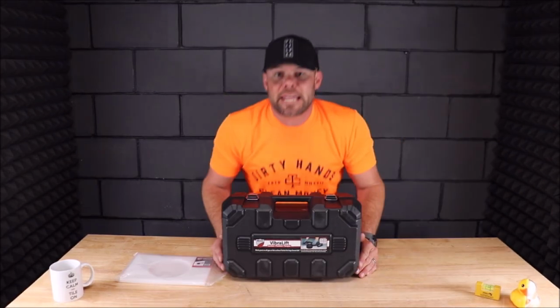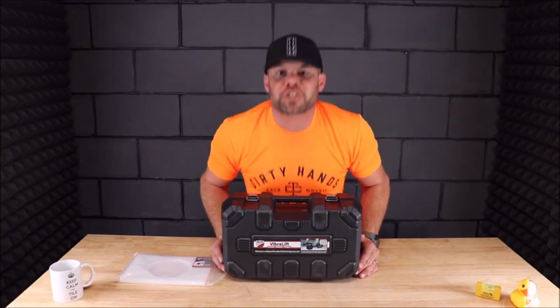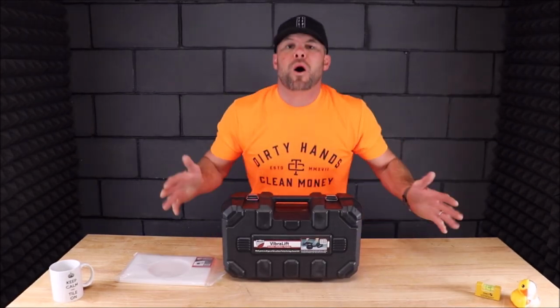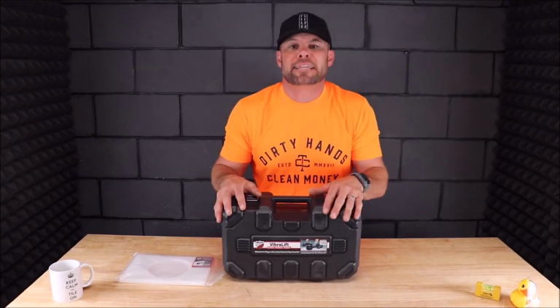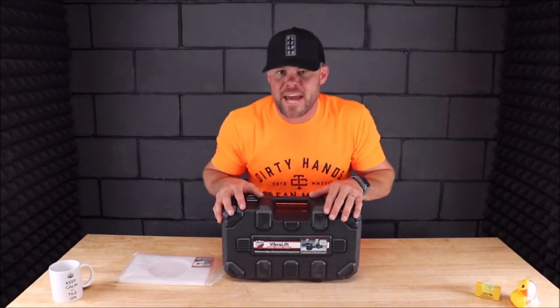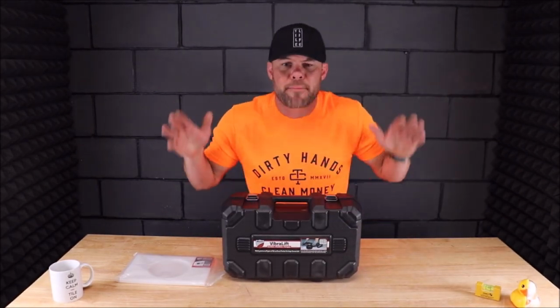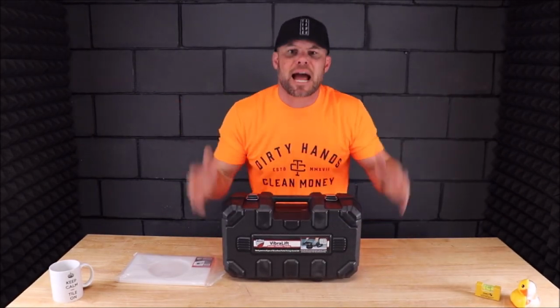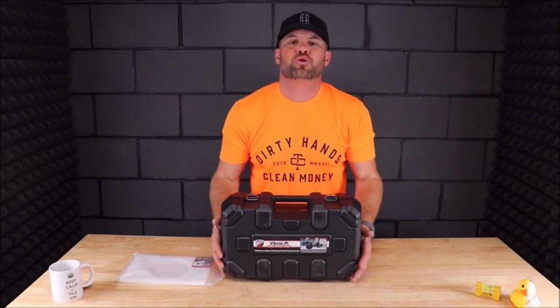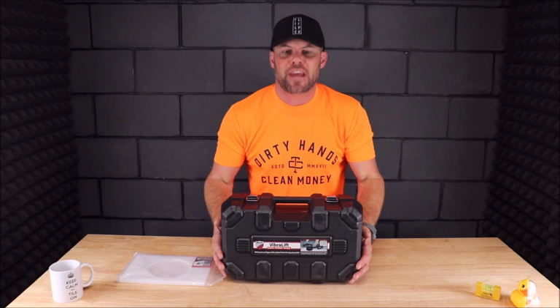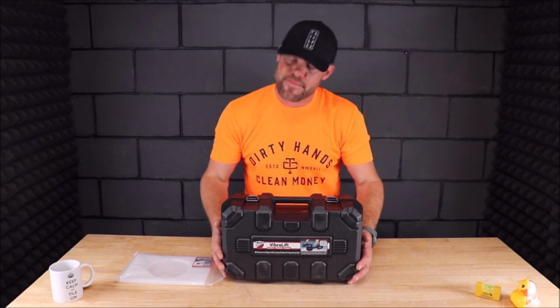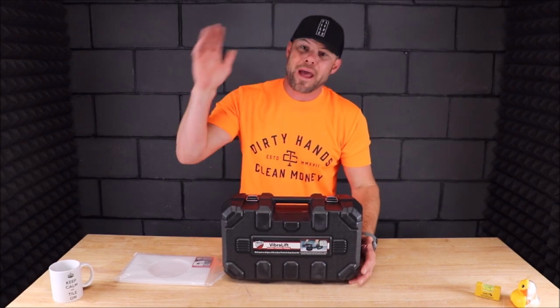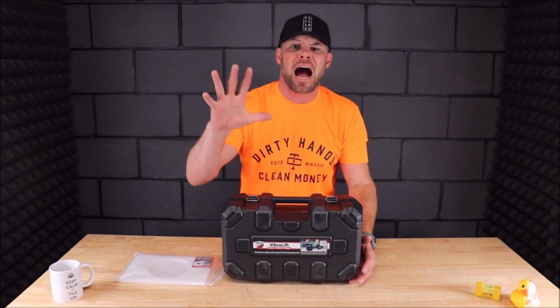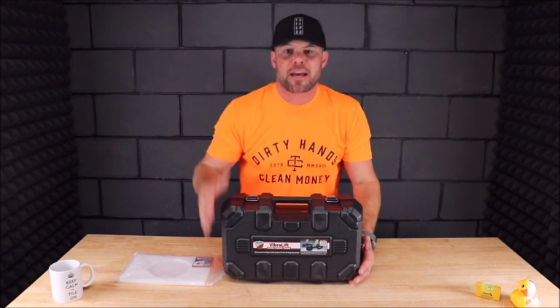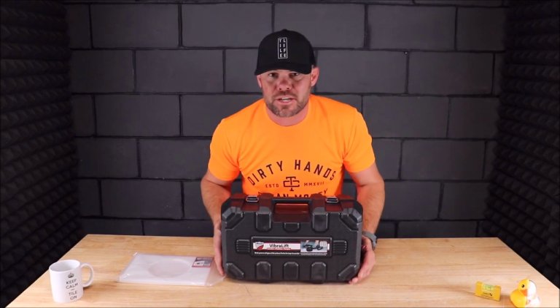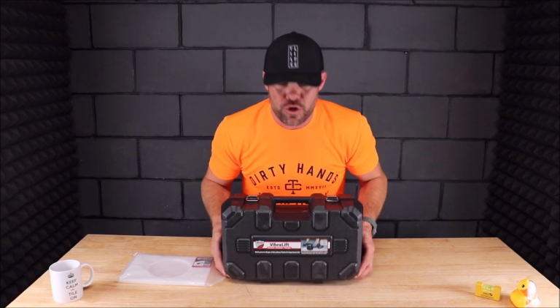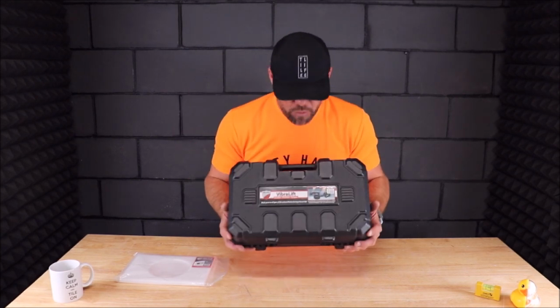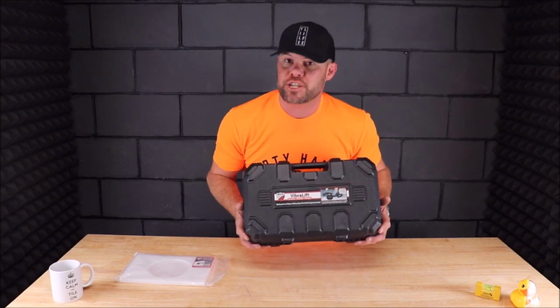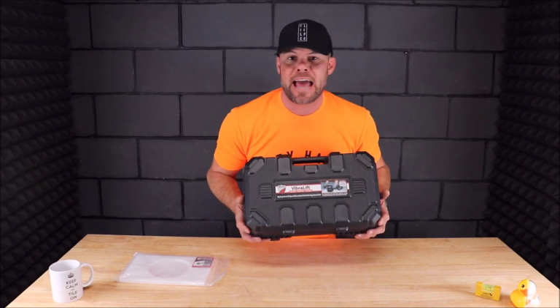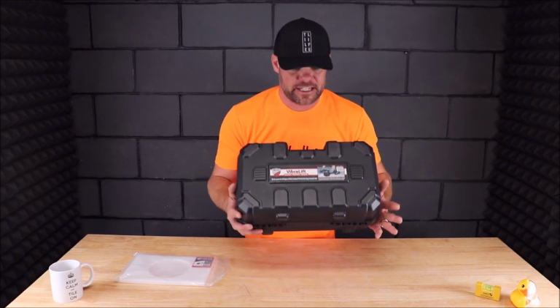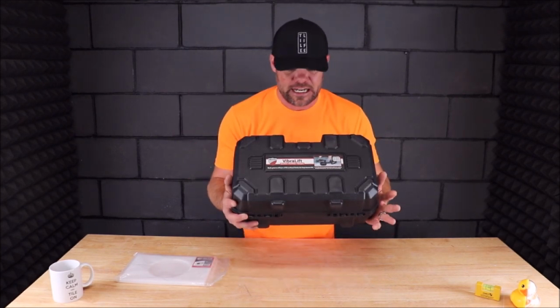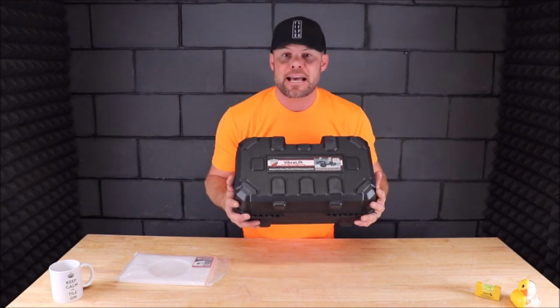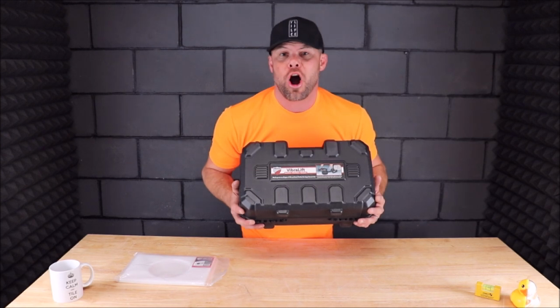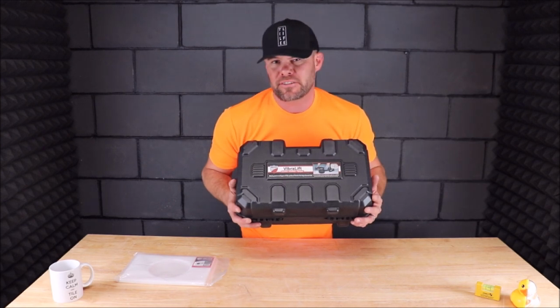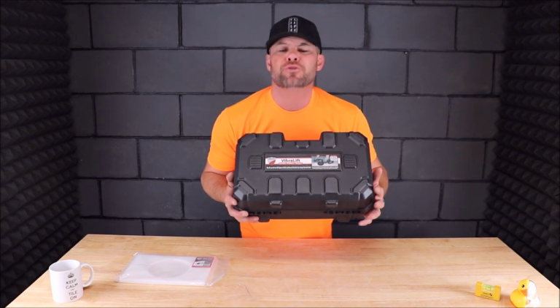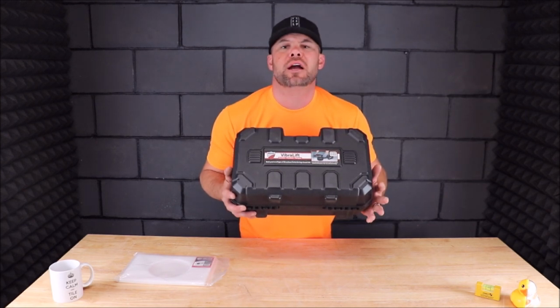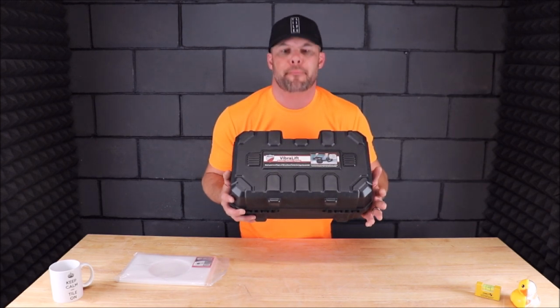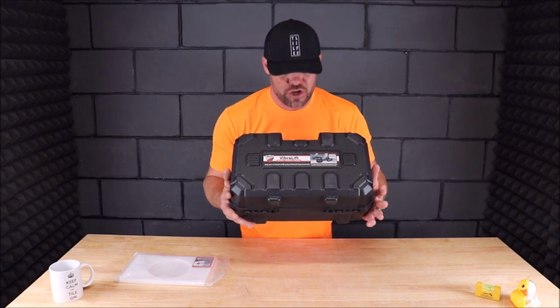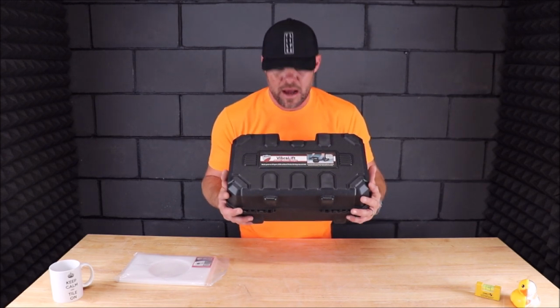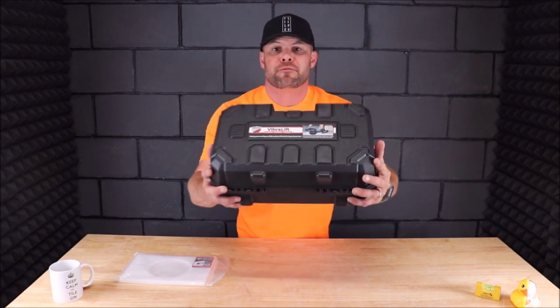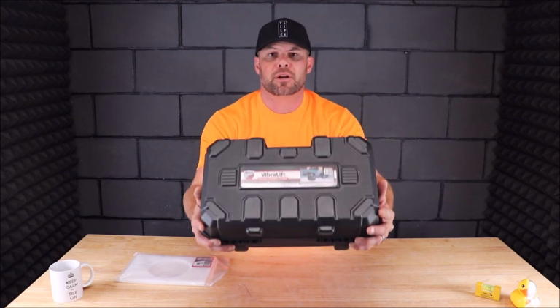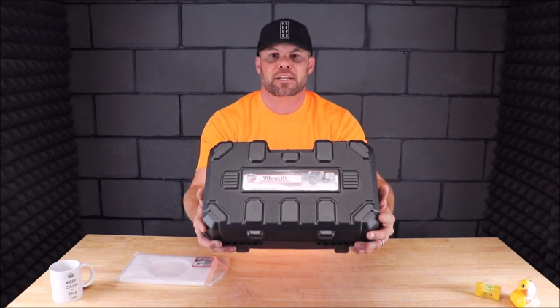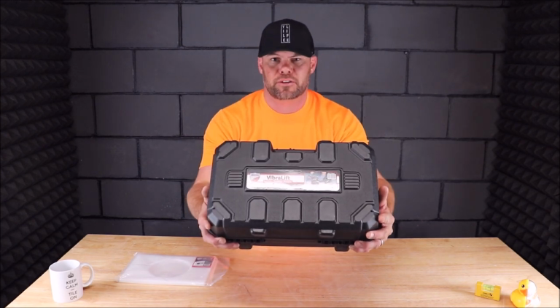Ladies and gentlemen, welcome back to the channel, welcome back to Tile Tool Tuesday. Today, in this quick five-minute review, we will be checking out and testing RTC — Russo Trading Company's new Vibralift system.